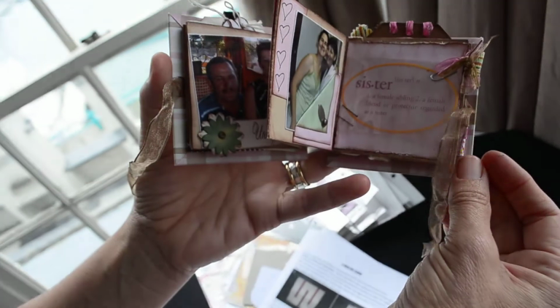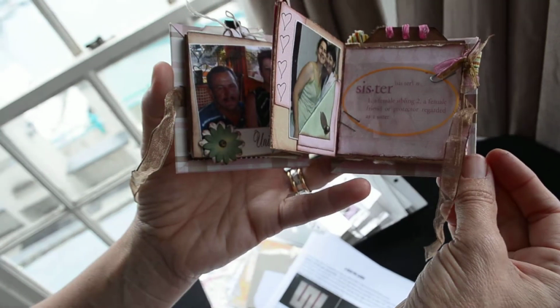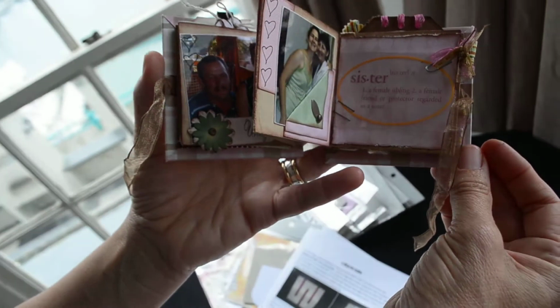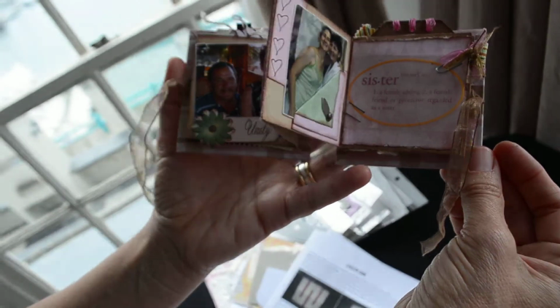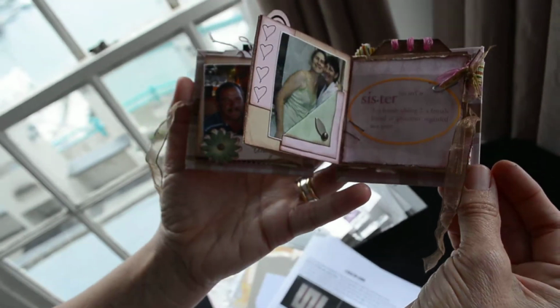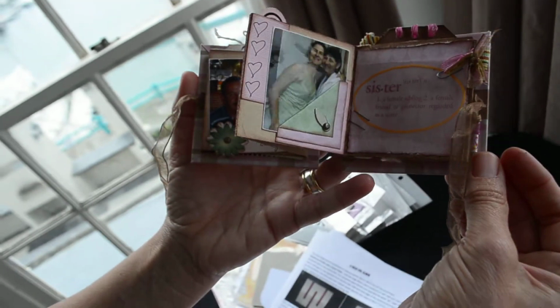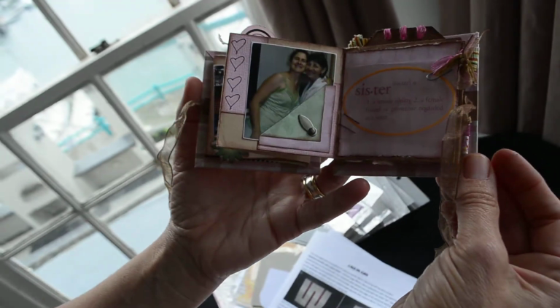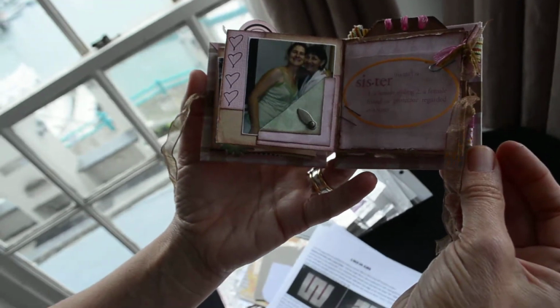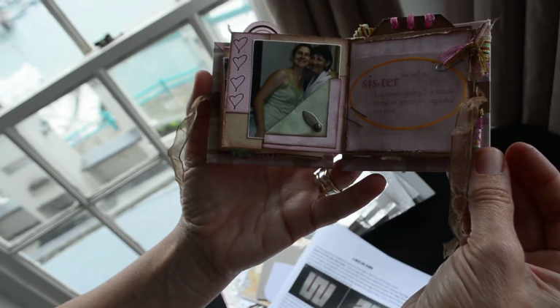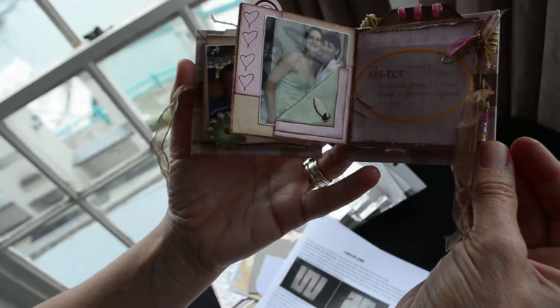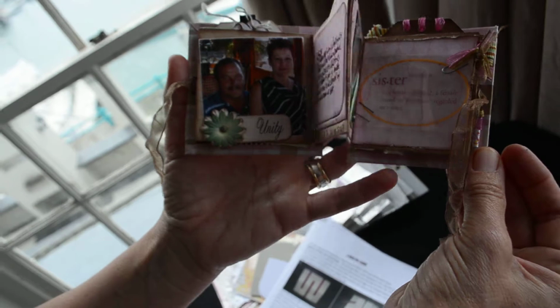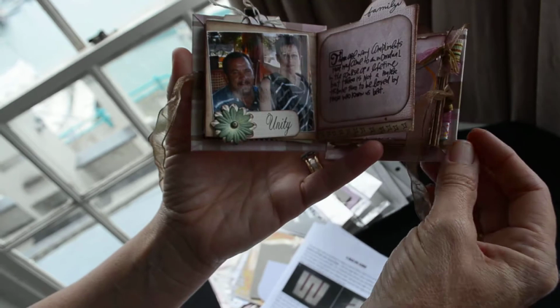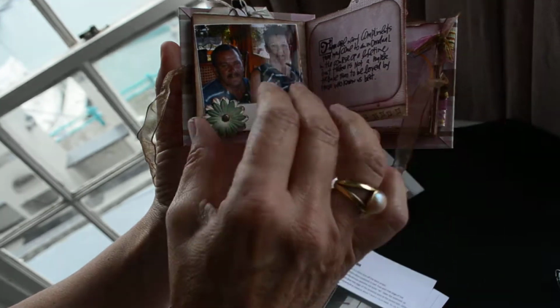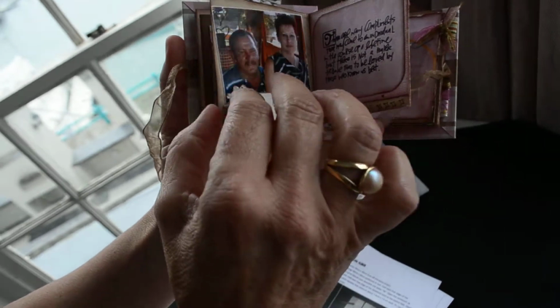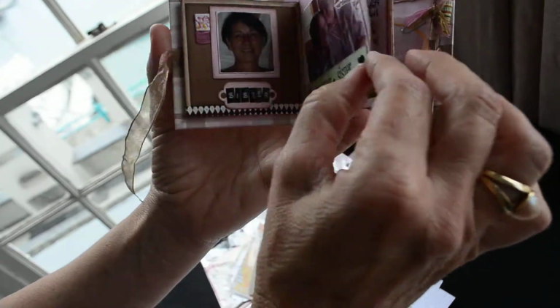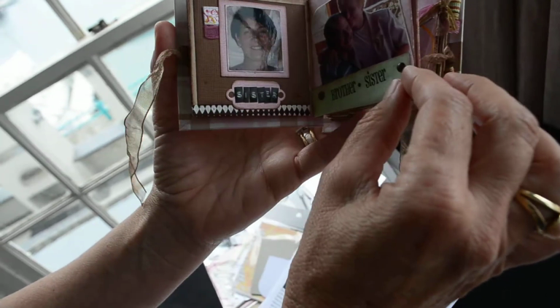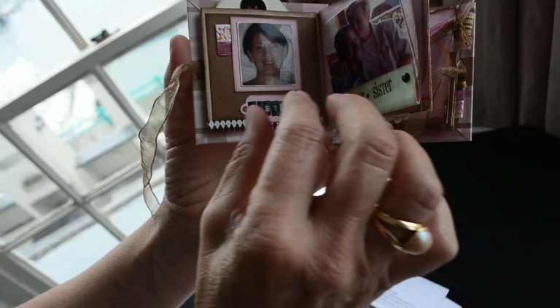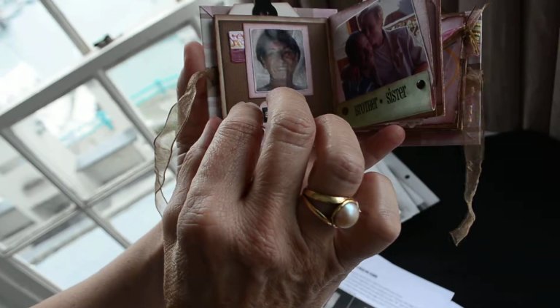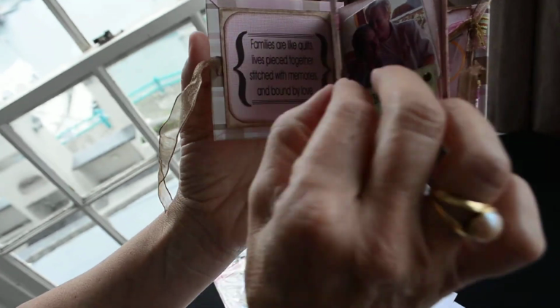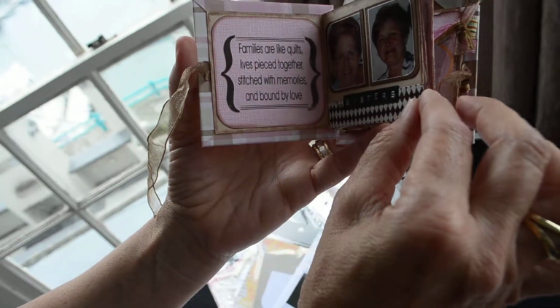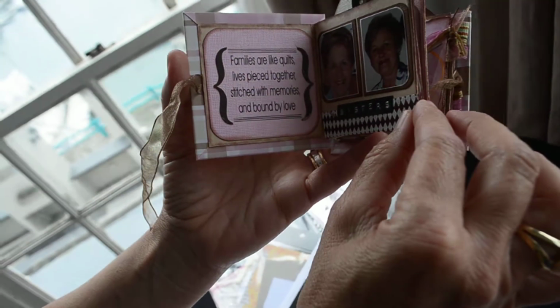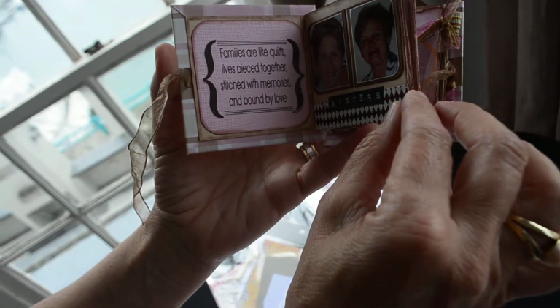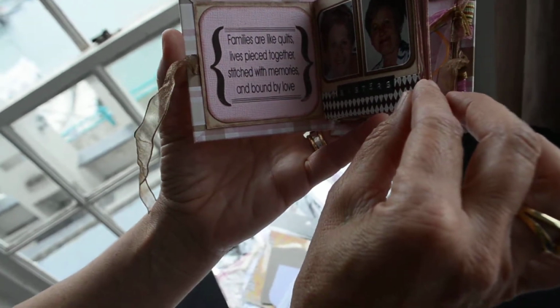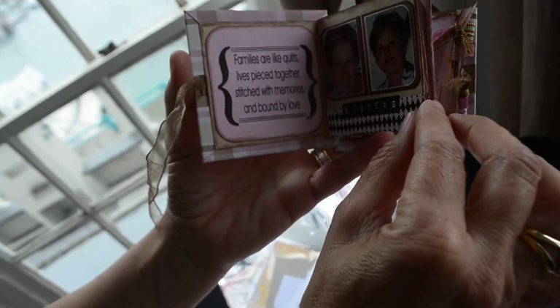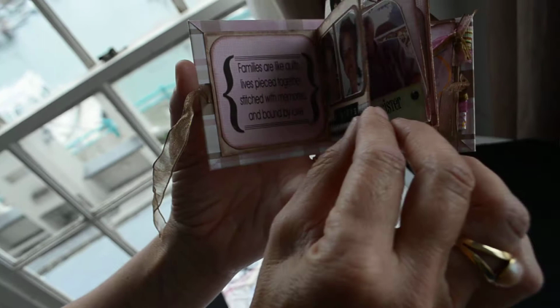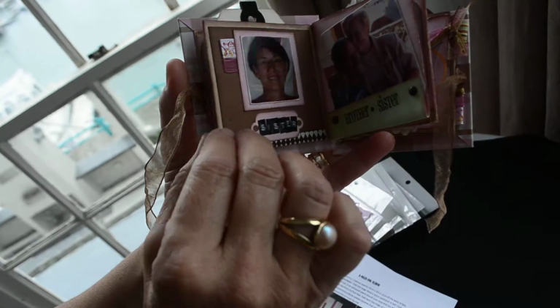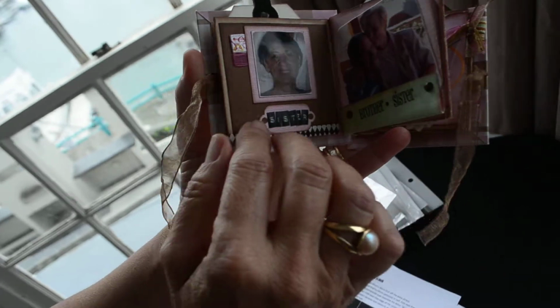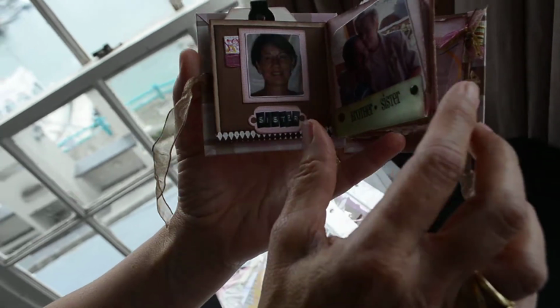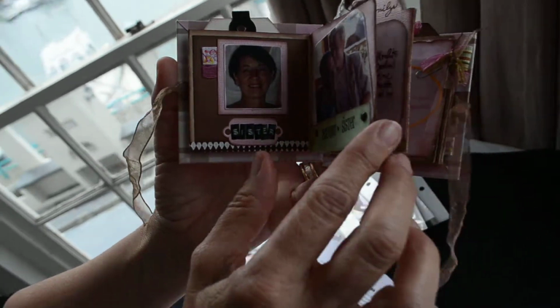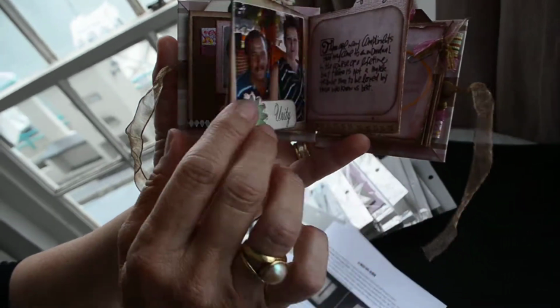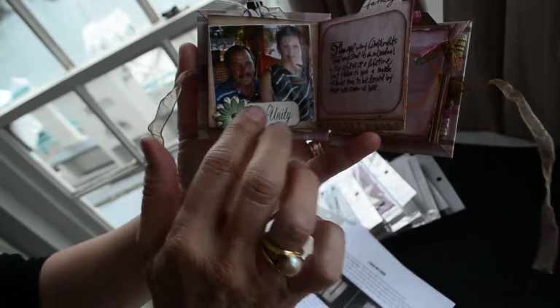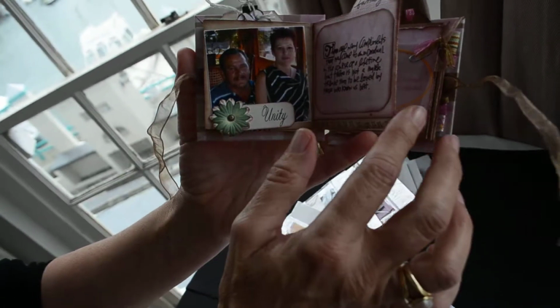It's like an accordion inside there. And this one particularly was about your relationship with your sister? It's the whole family — brother and sisters.